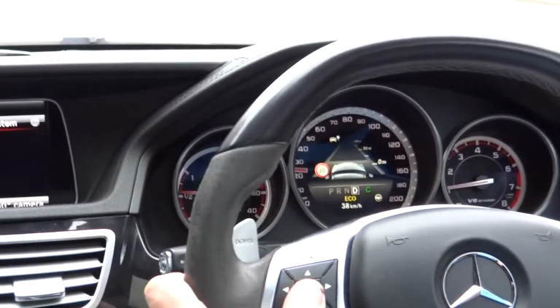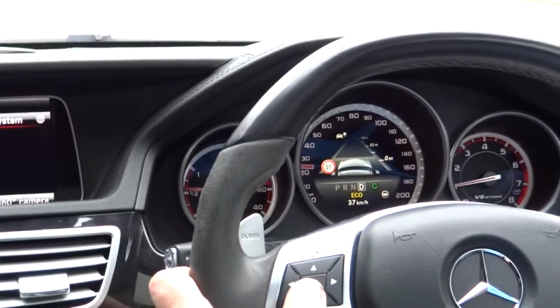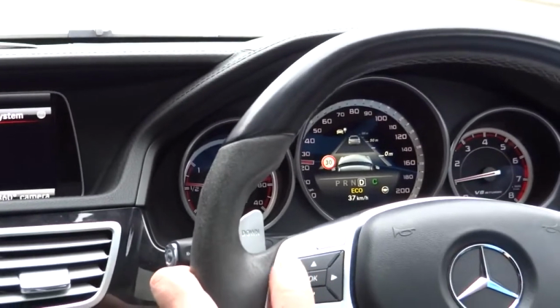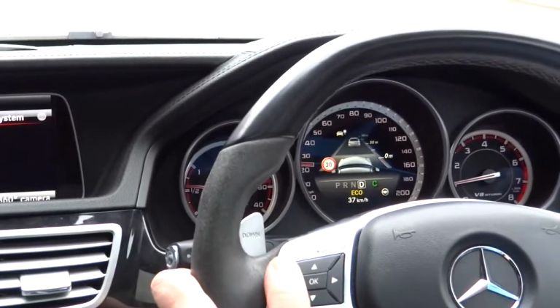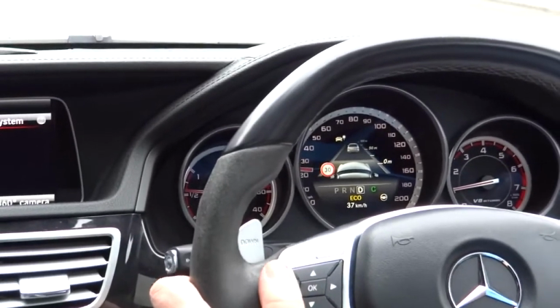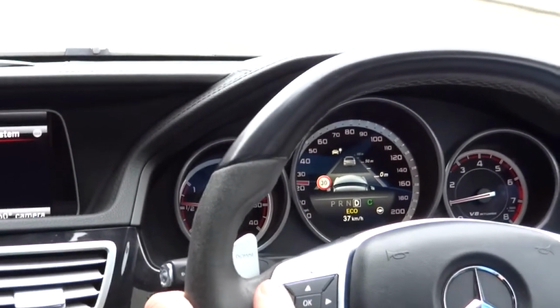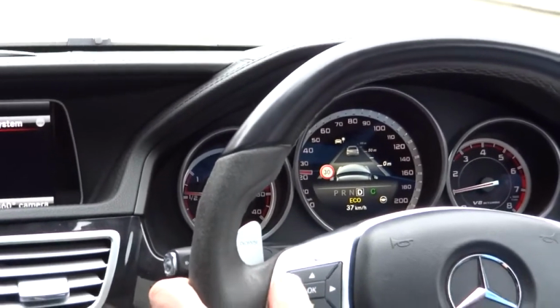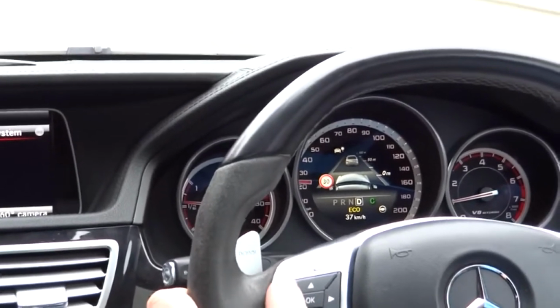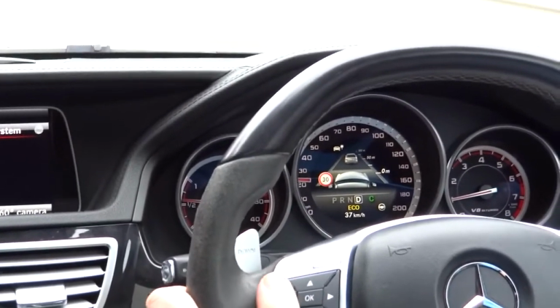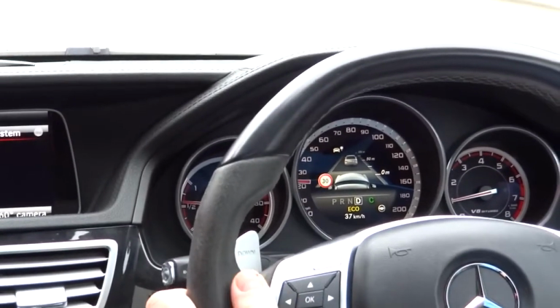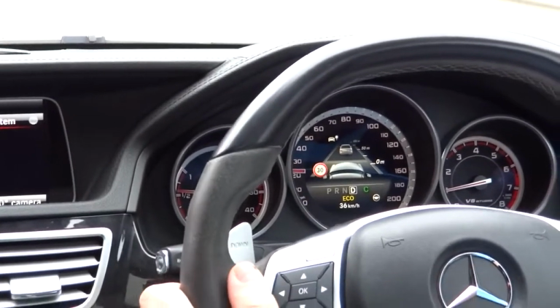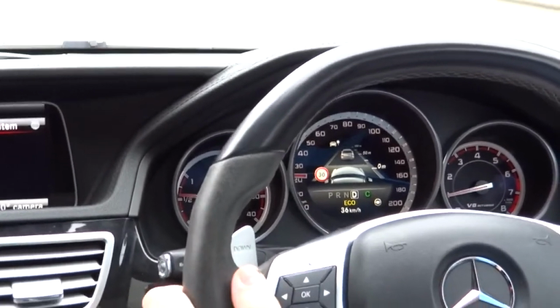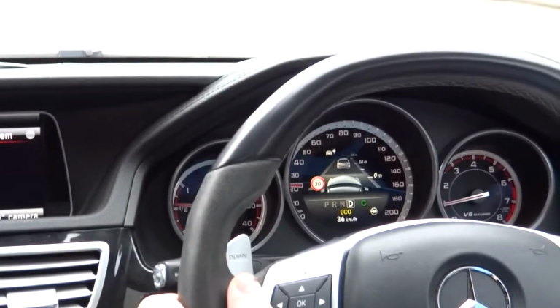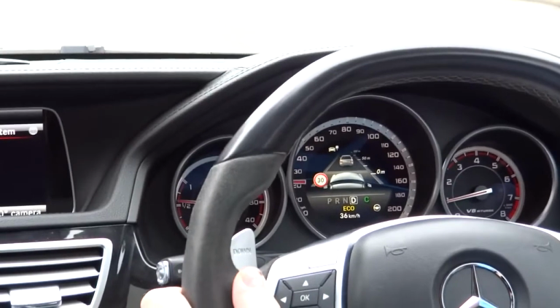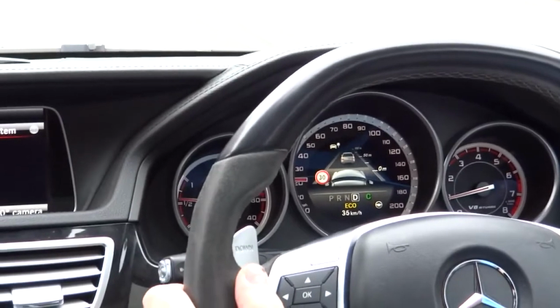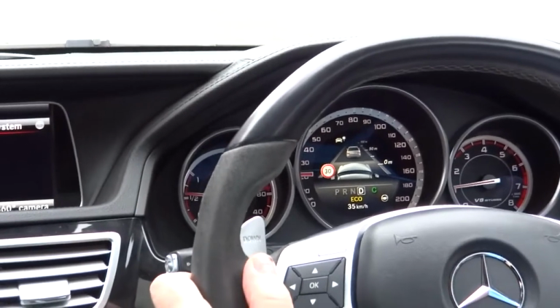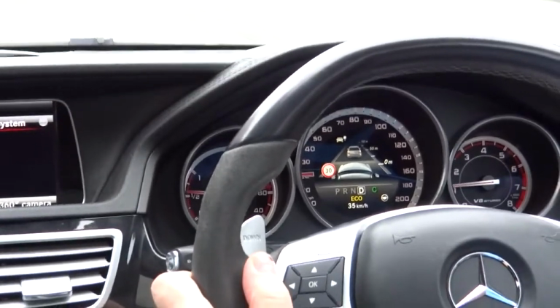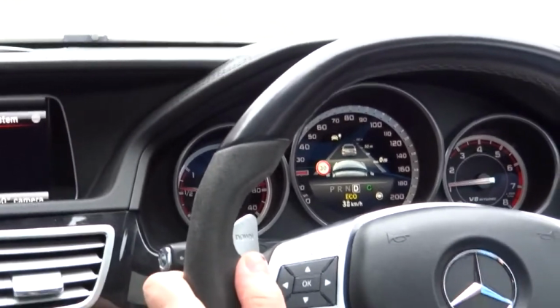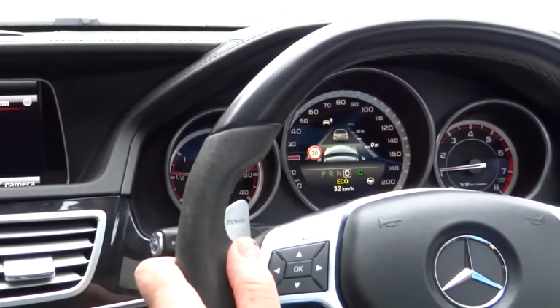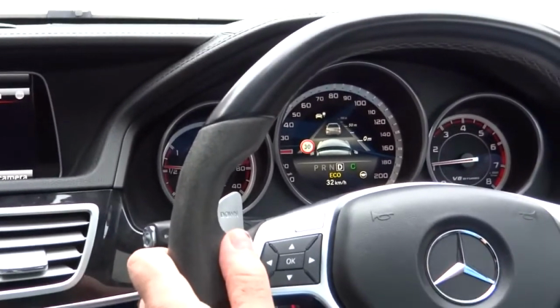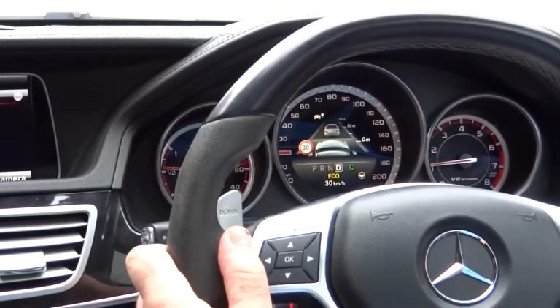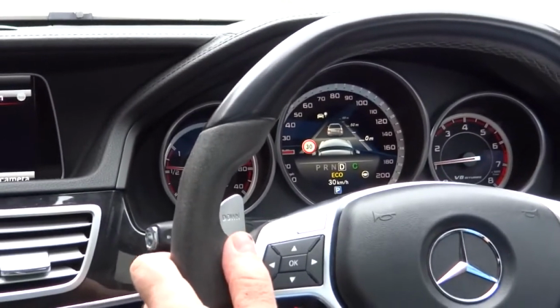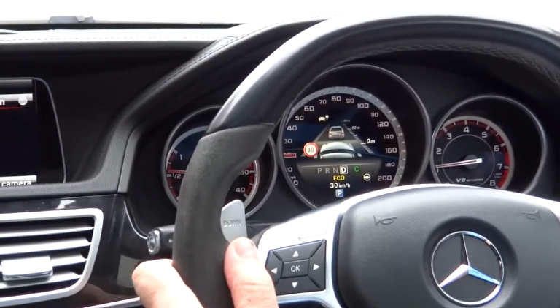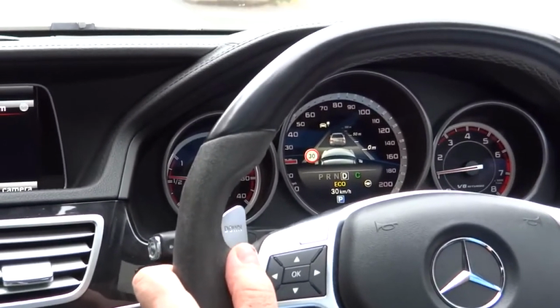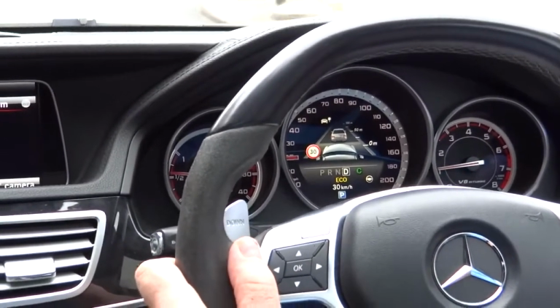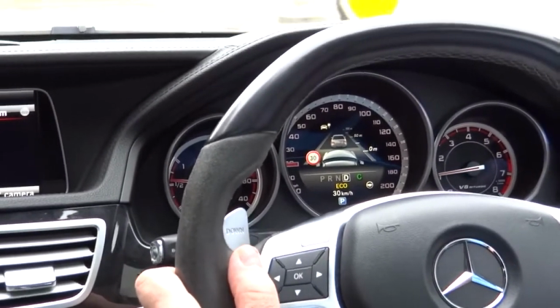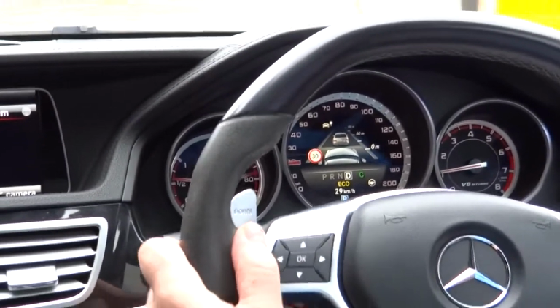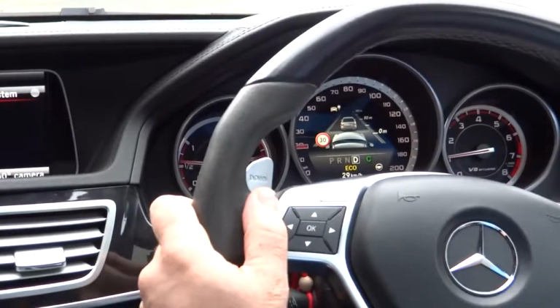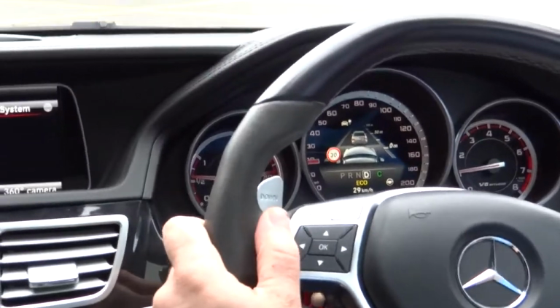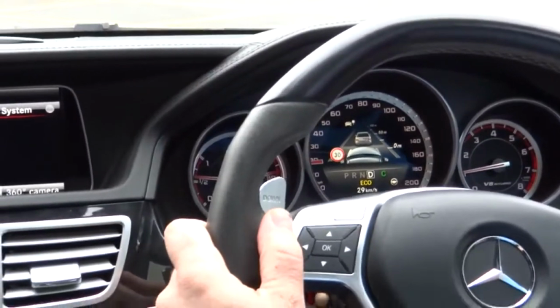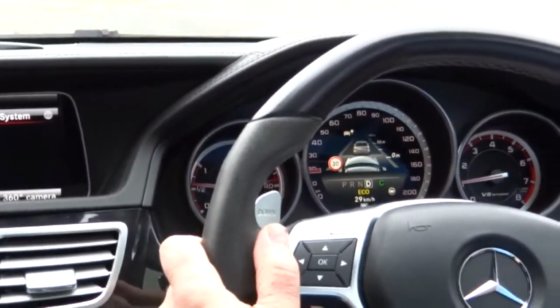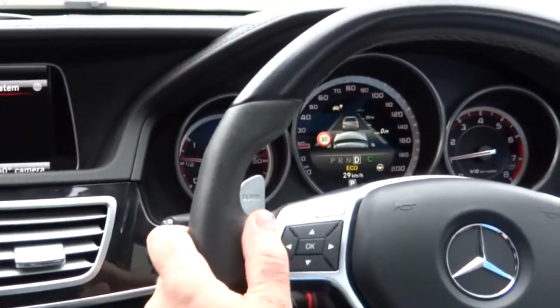Moving to the next system — as you can see, it detects there's an obstacle, another vehicle in front of us, and it's quite precise on the measurements.